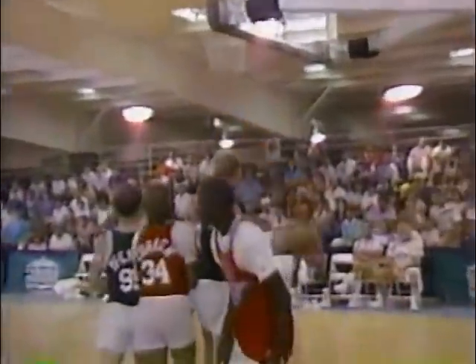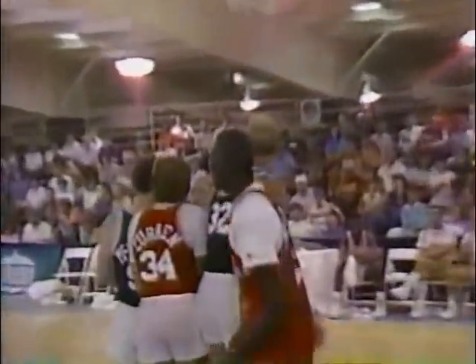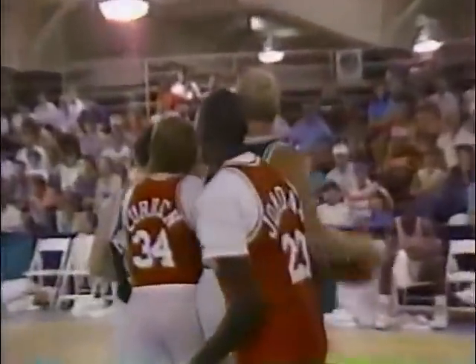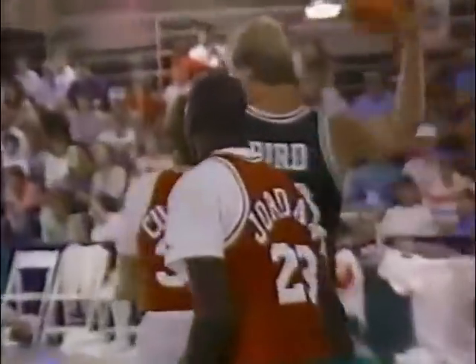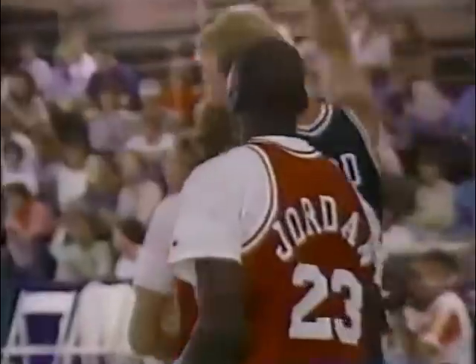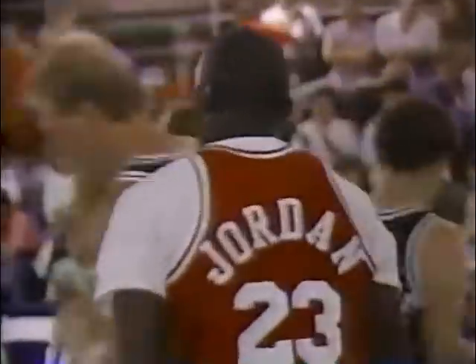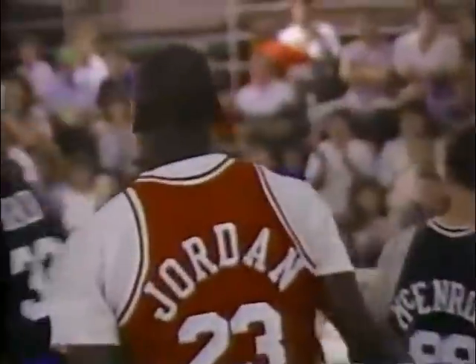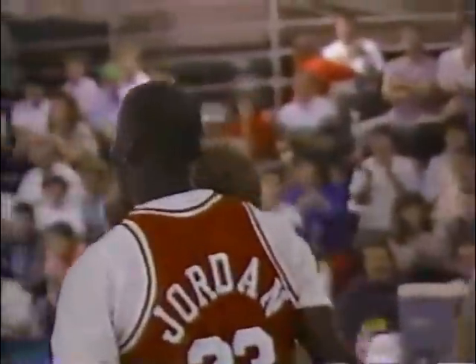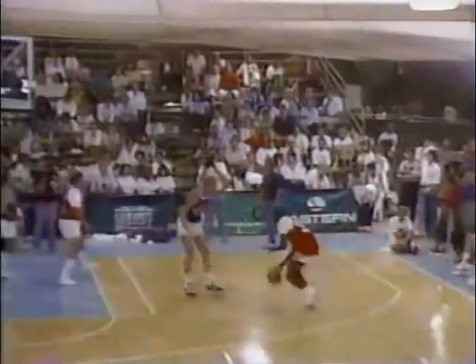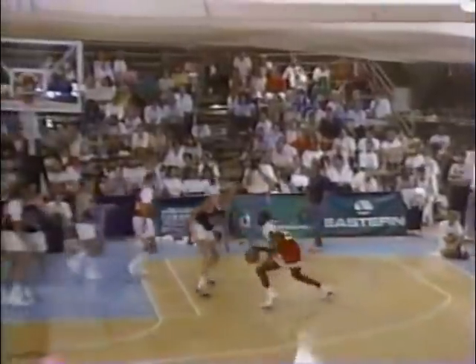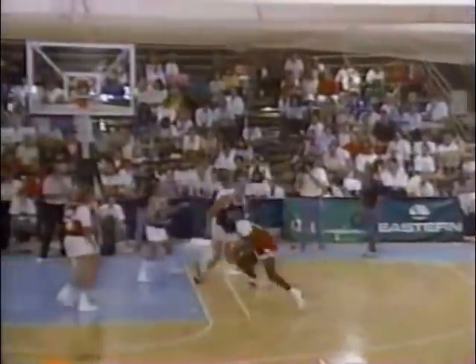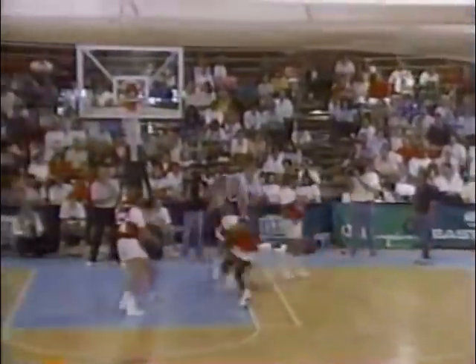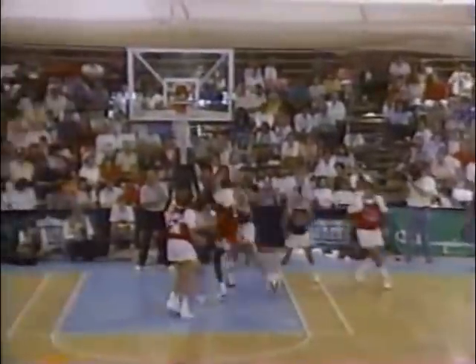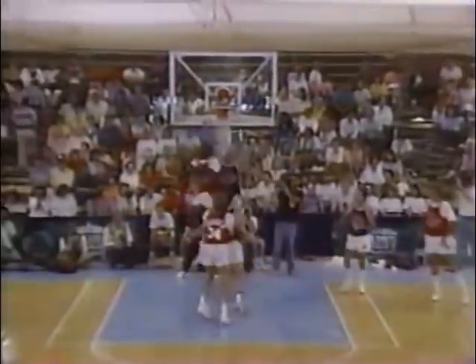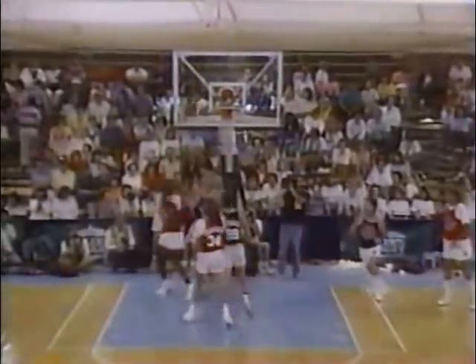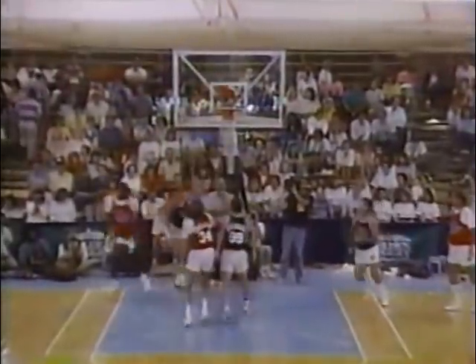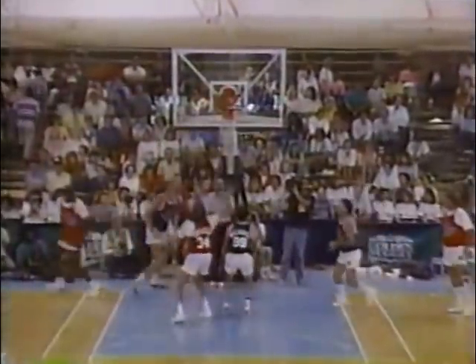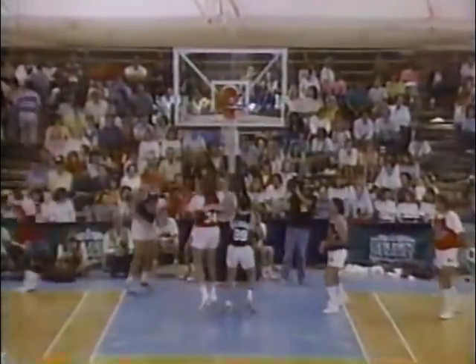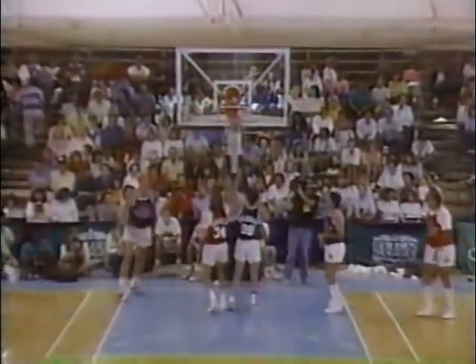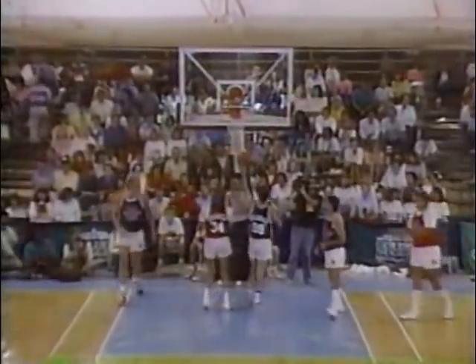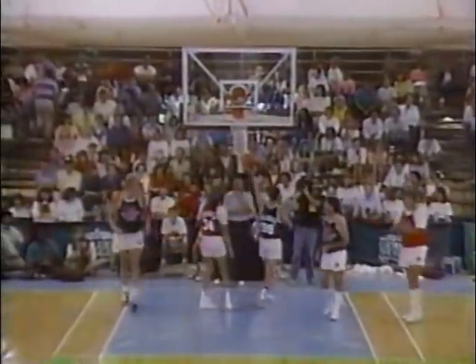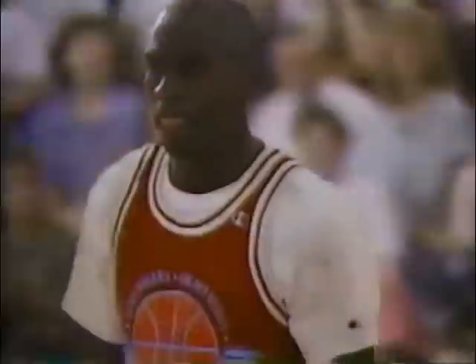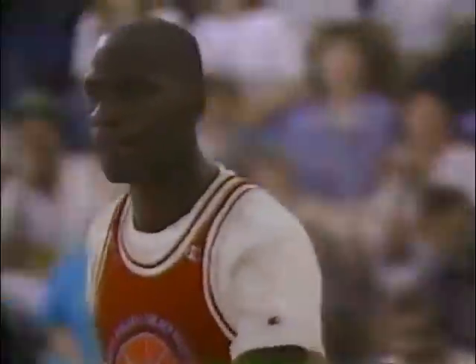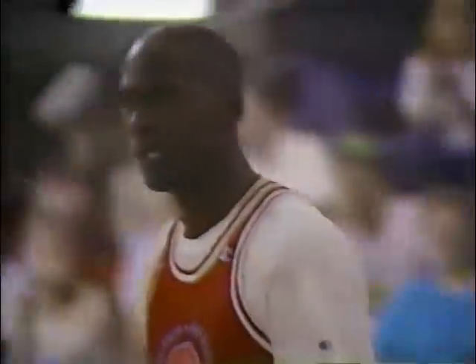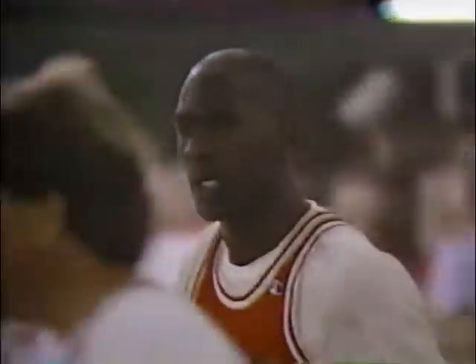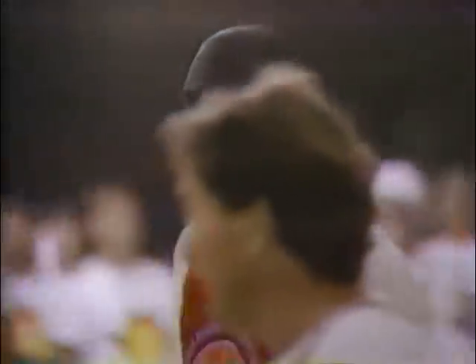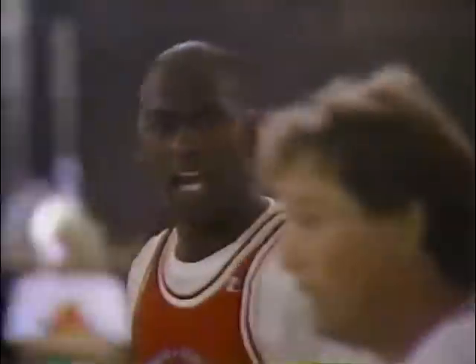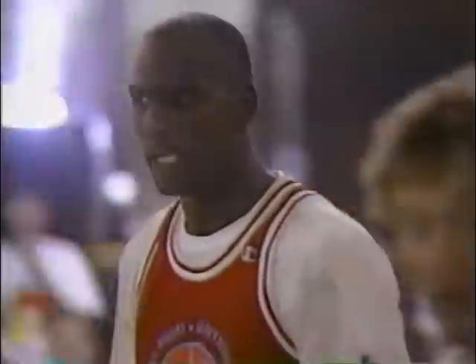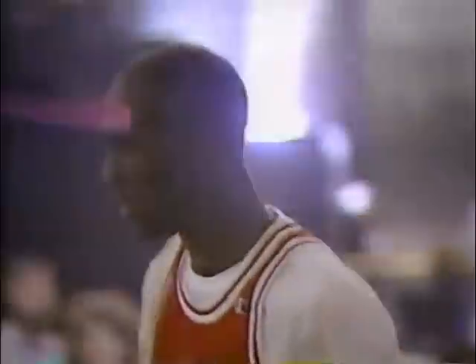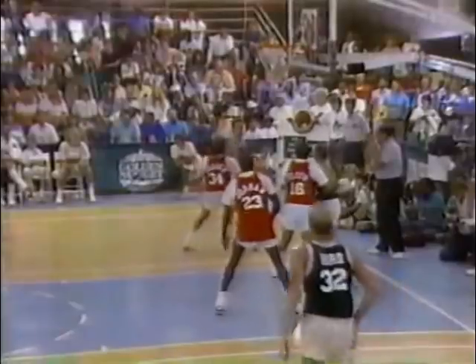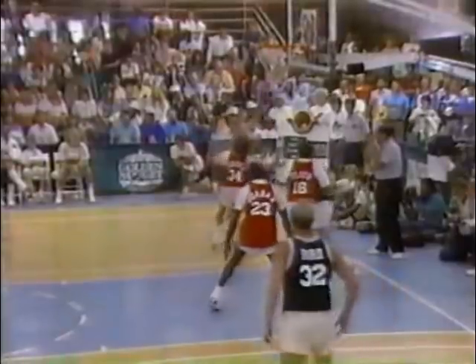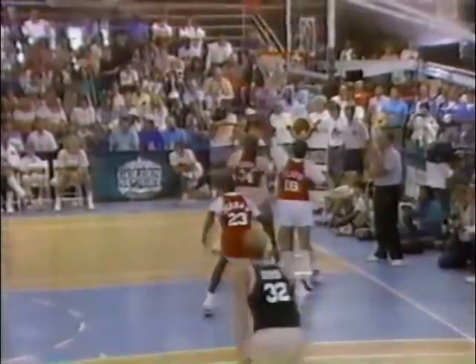Reverse layup by Jordan — a fine play around Larry Bird. And here's Jordan under Rice with a backhand layup, back over his head, and he banks it in. Super play by the Chicago Bulls star.